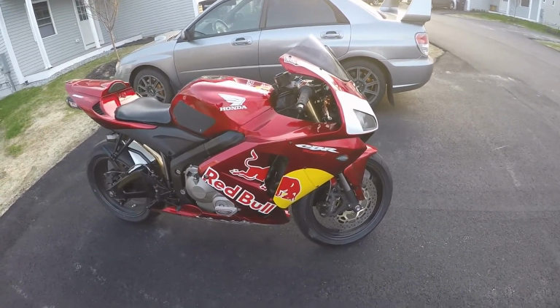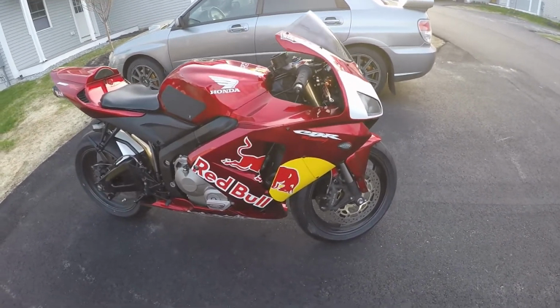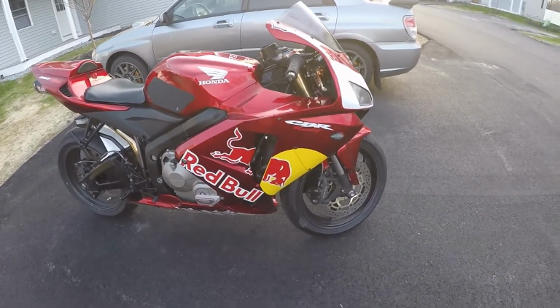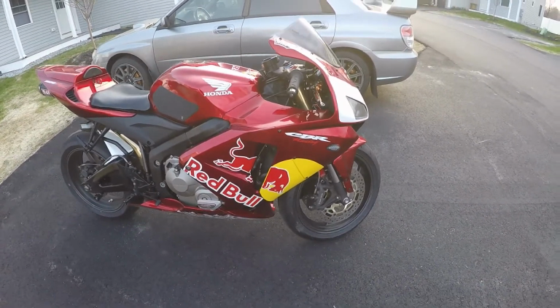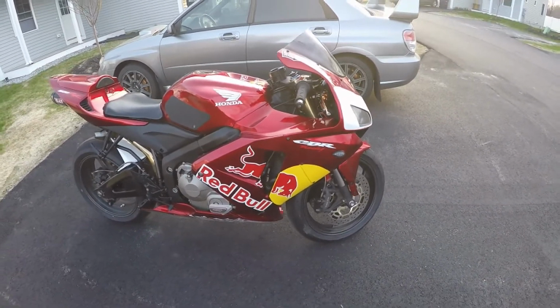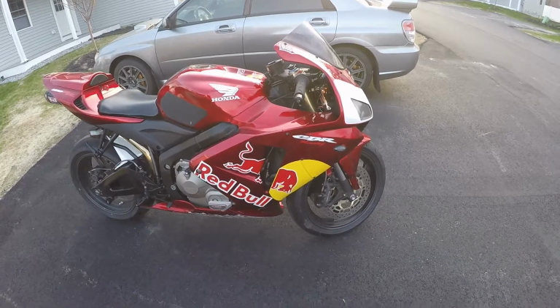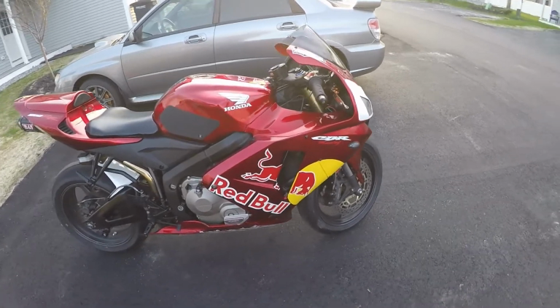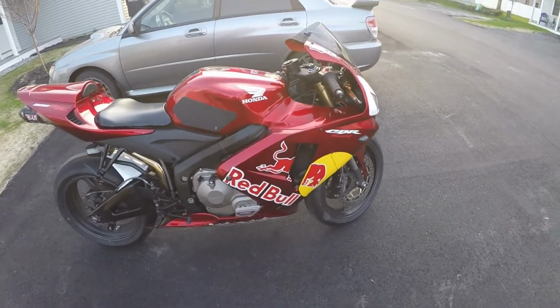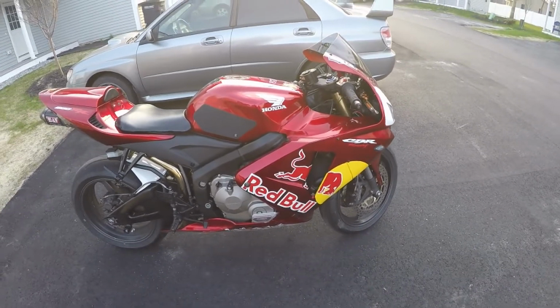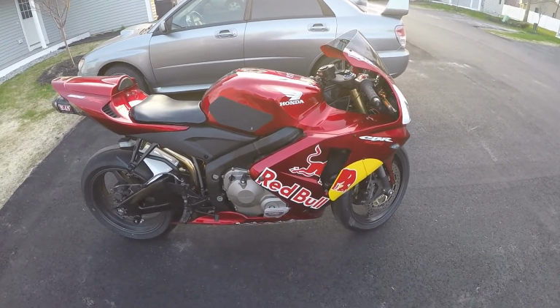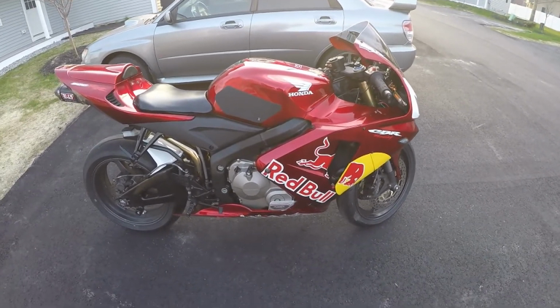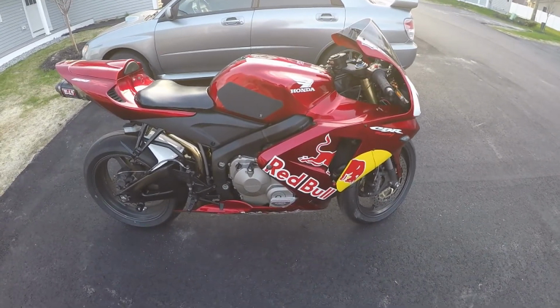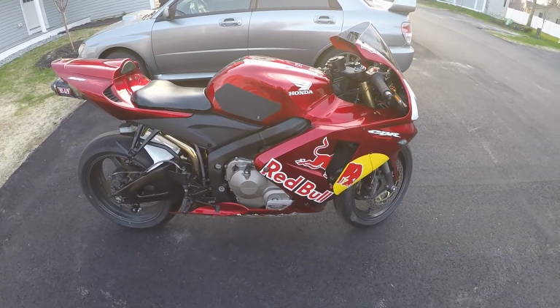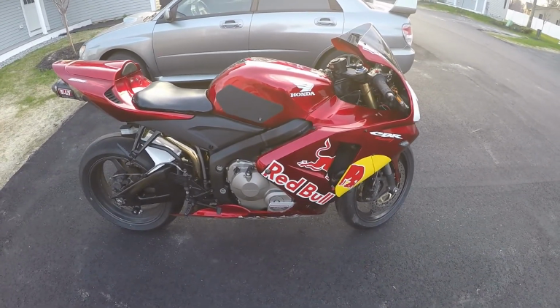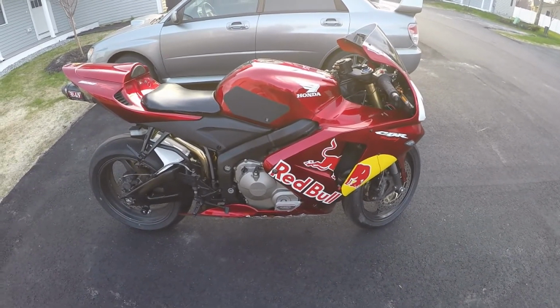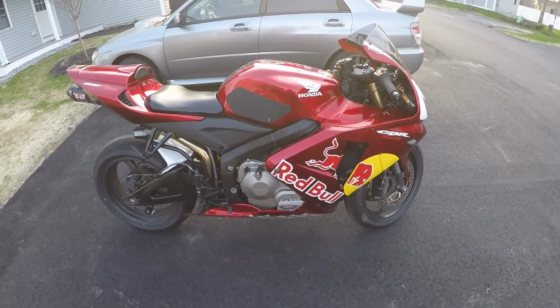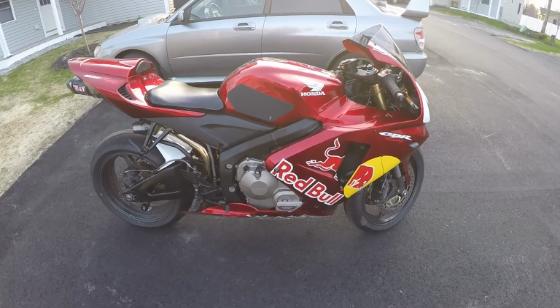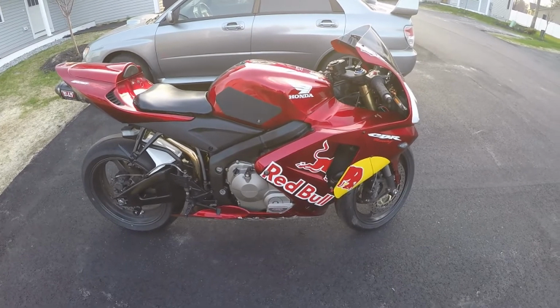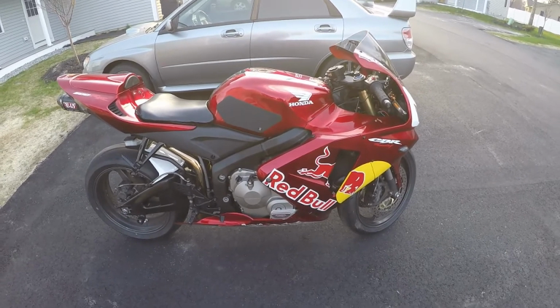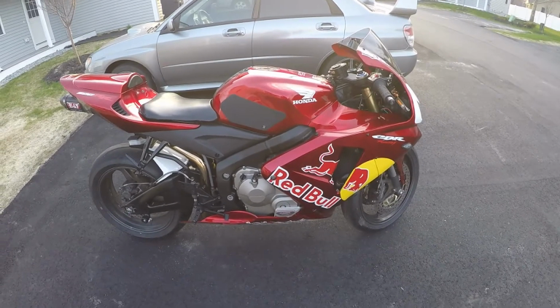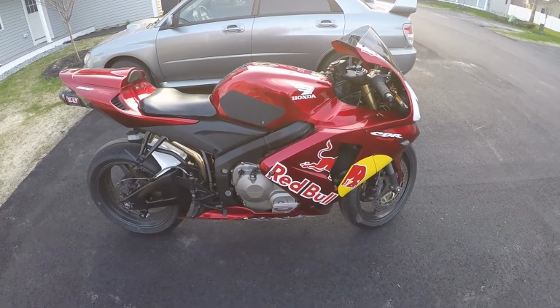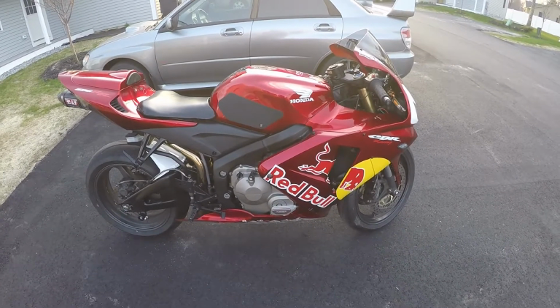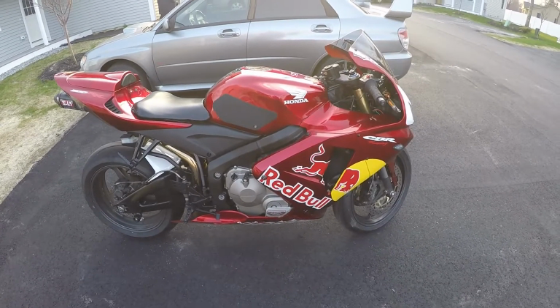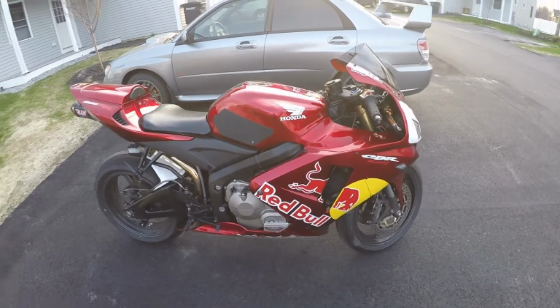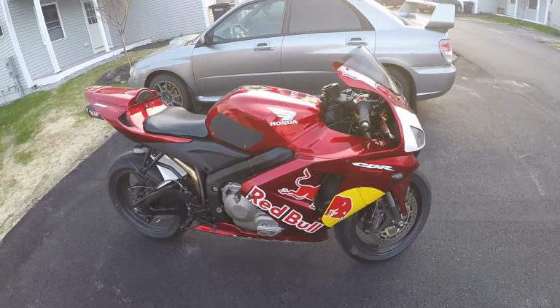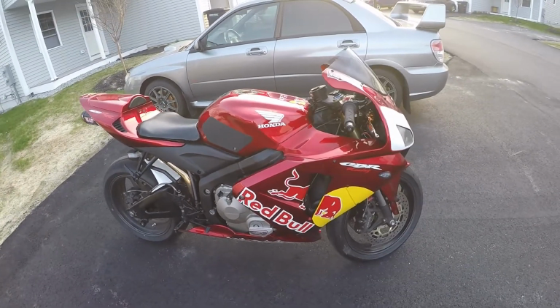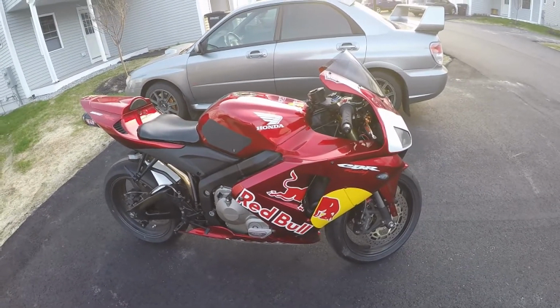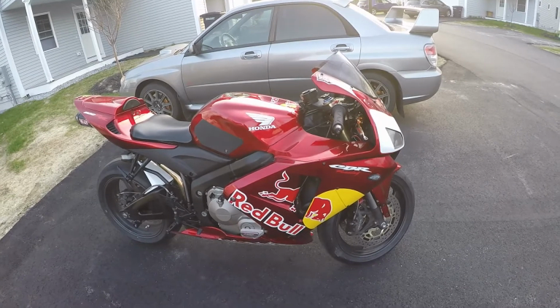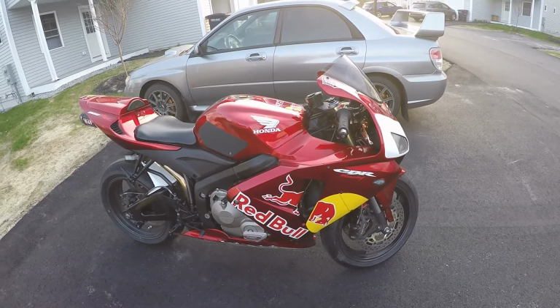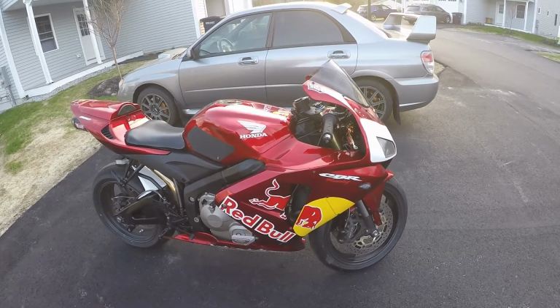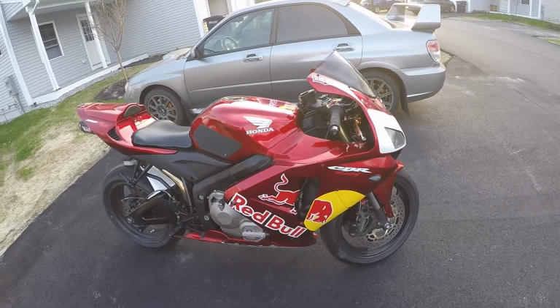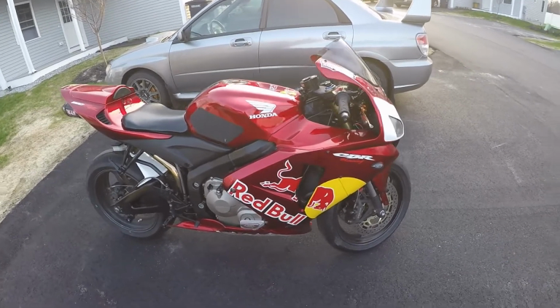I figured I'd do a video review on the bike. This is for a review on the fairing, plus a general overview for my YouTube channel, so it's kind of like two videos in one. It seems like it's back and forth — that's the reason why.